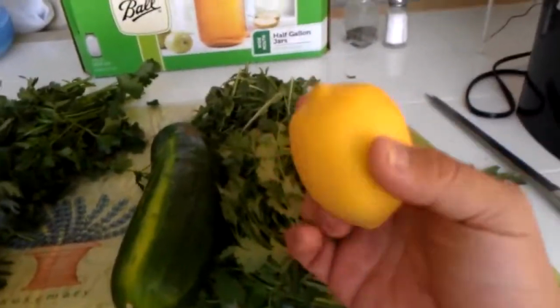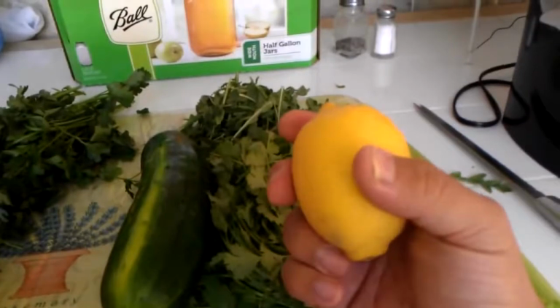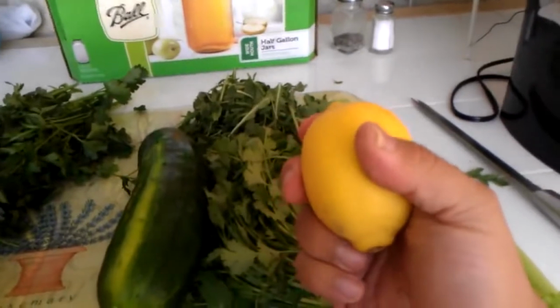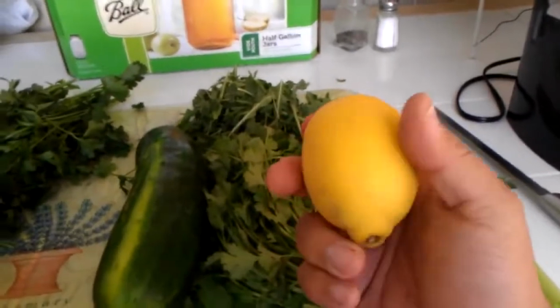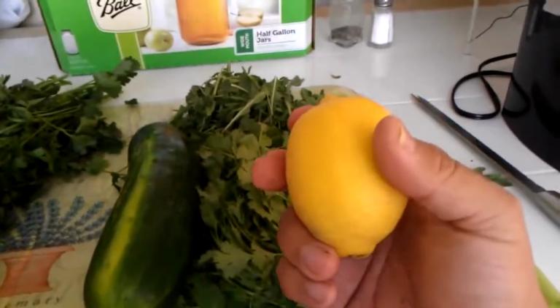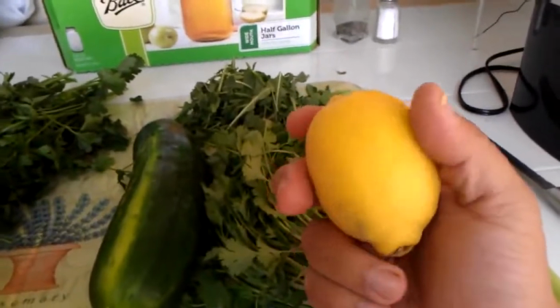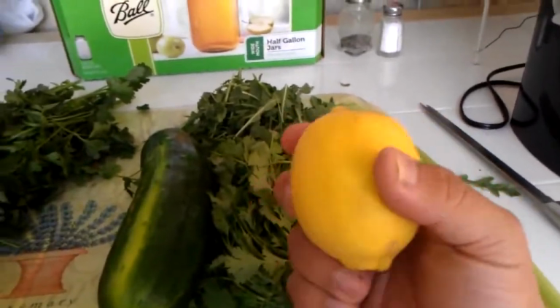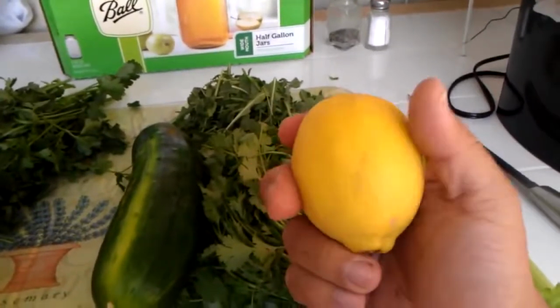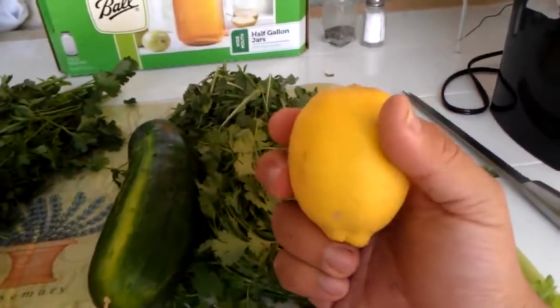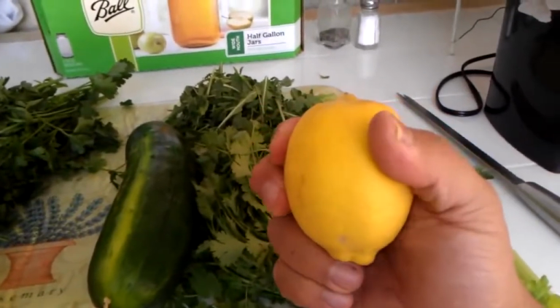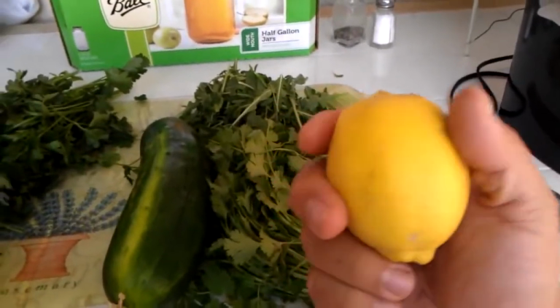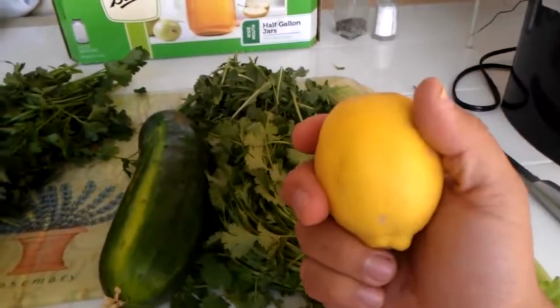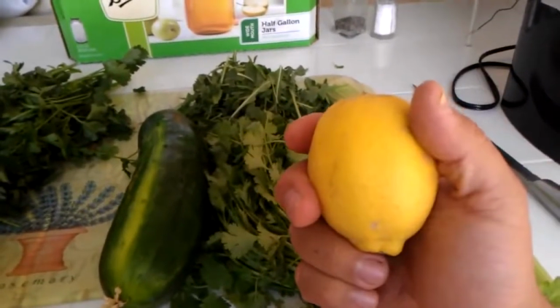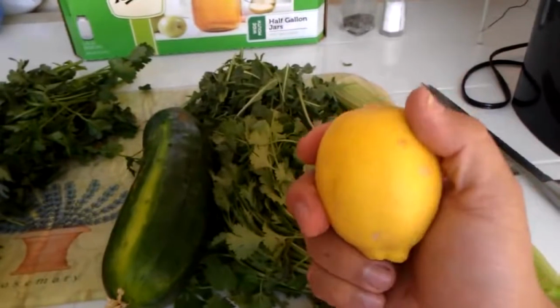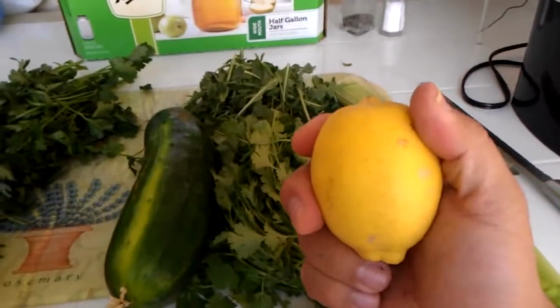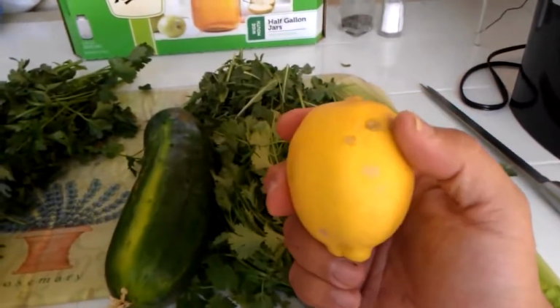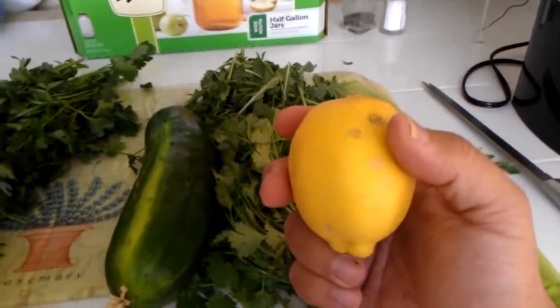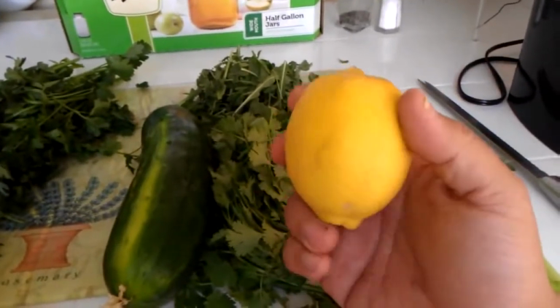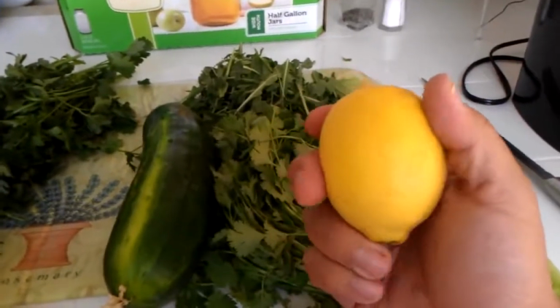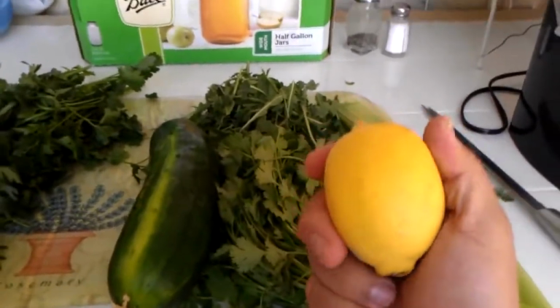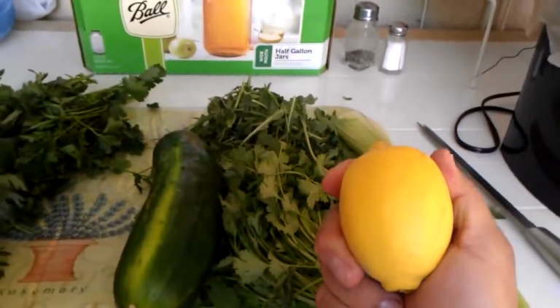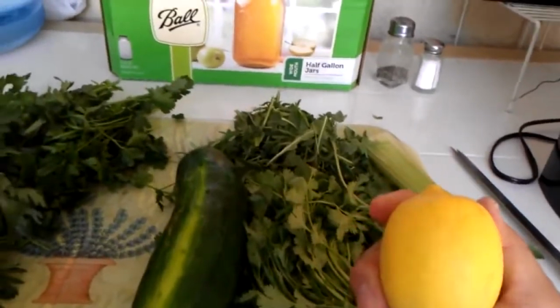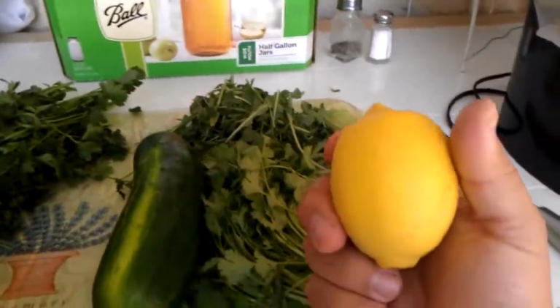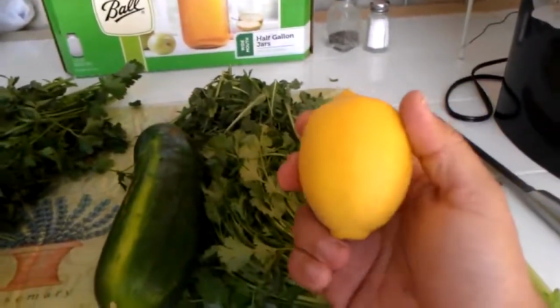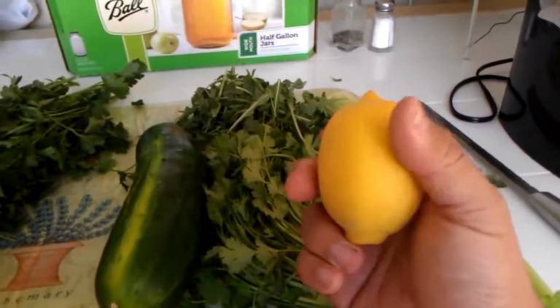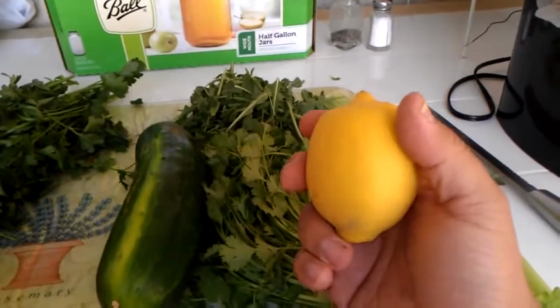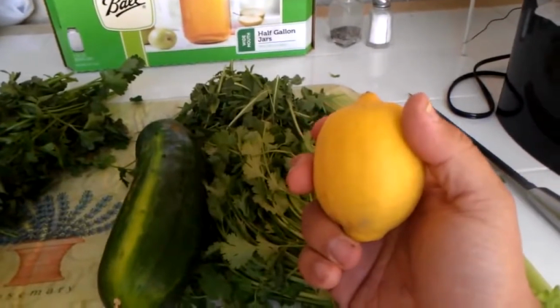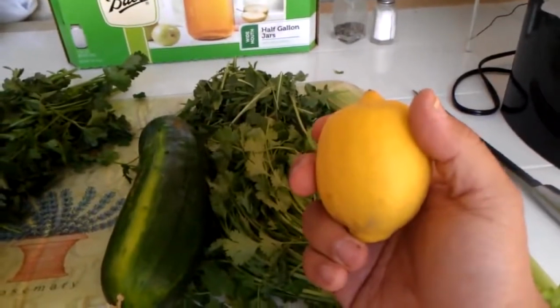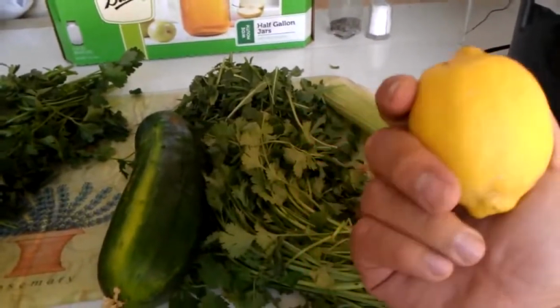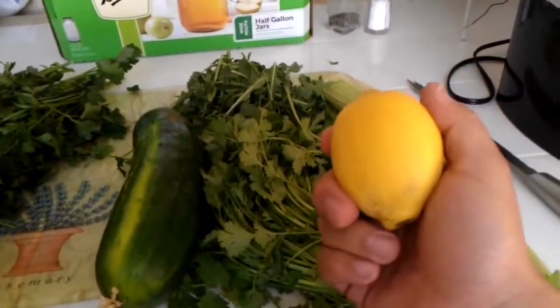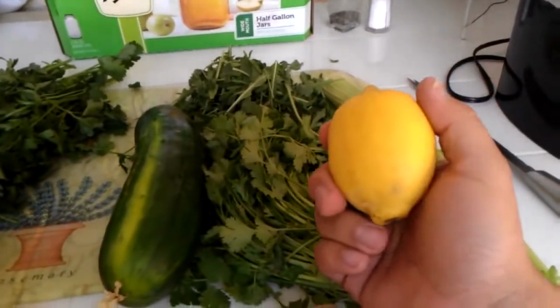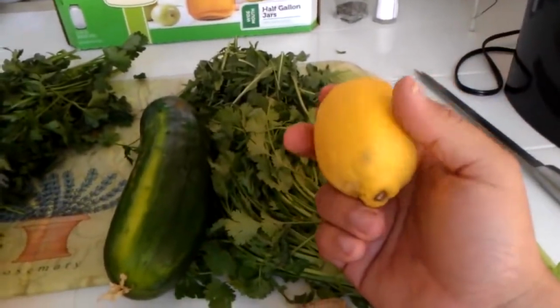Lemon is a high source of vitamin C, as we all know. It also acts as a pulling agent when you're deep detoxifying — it pulls all the bad stuff out of you. It's good for colds and is also an anti-cancer agent.